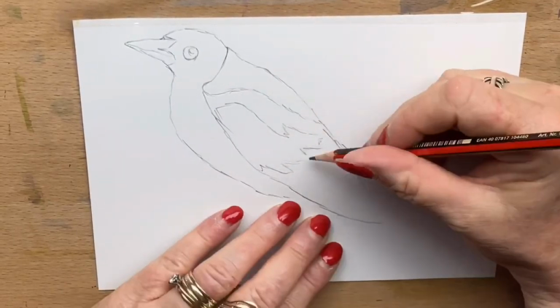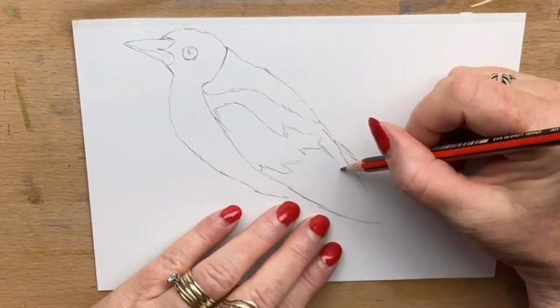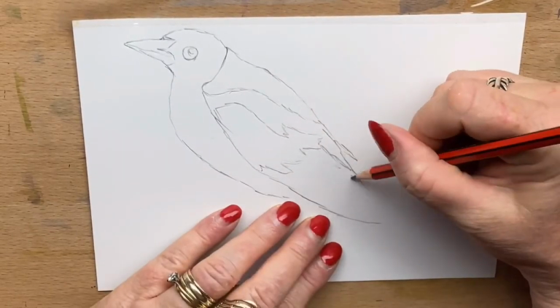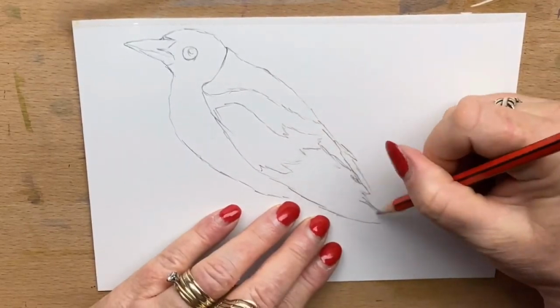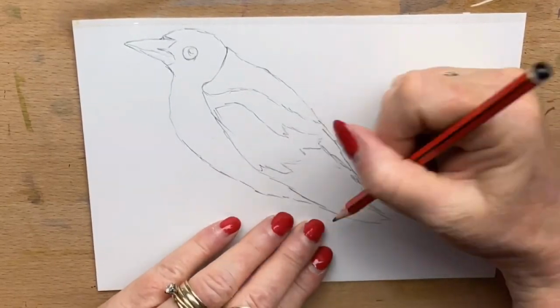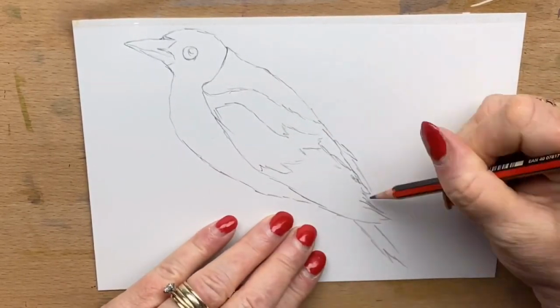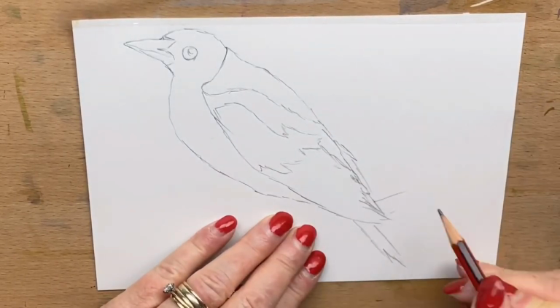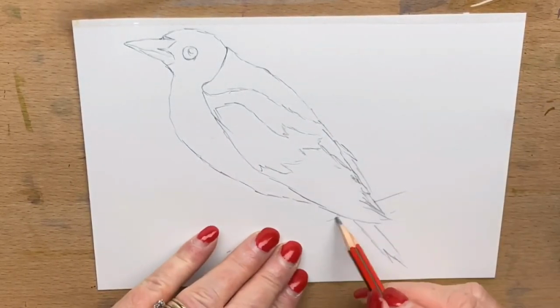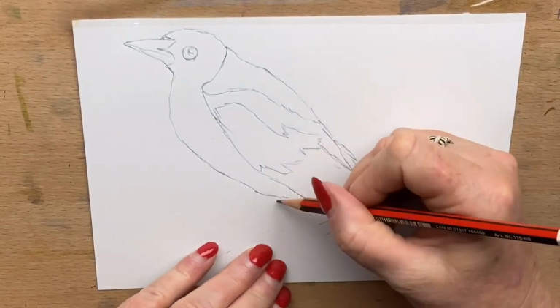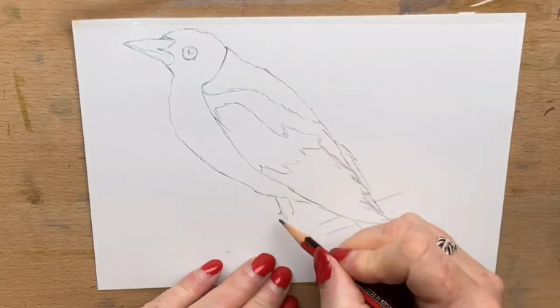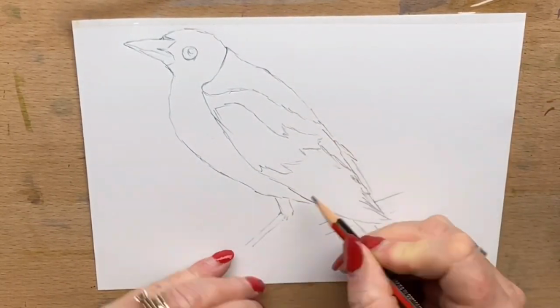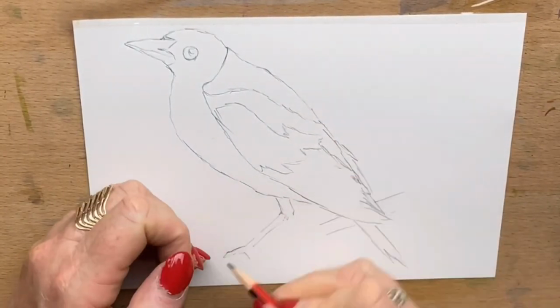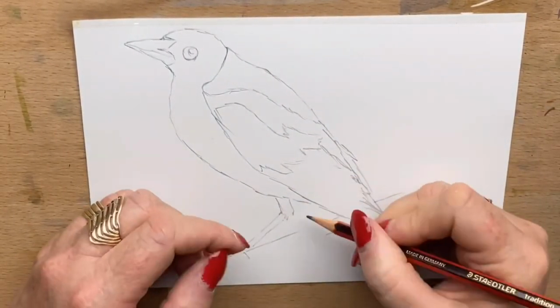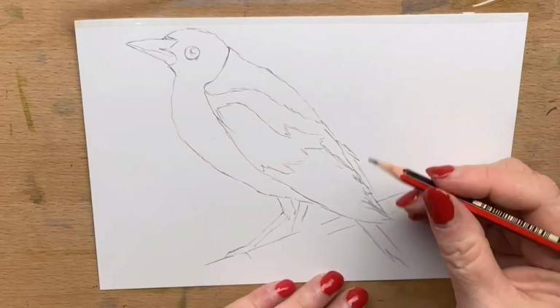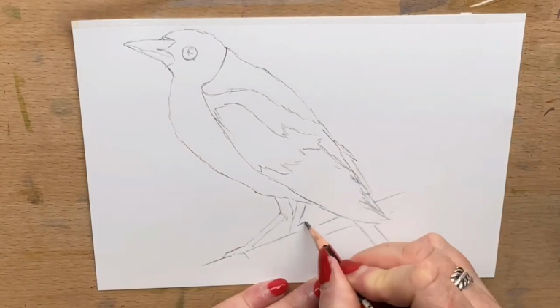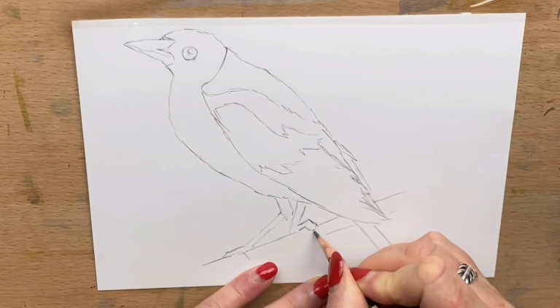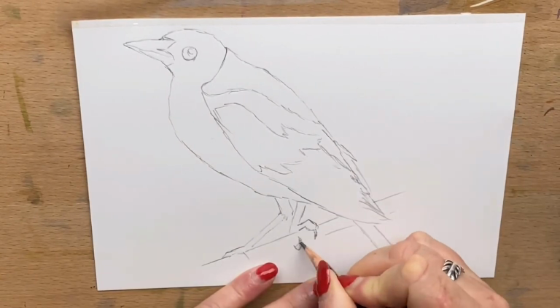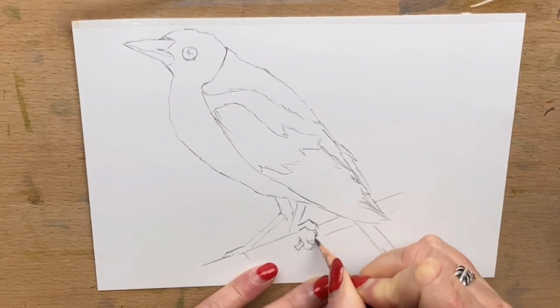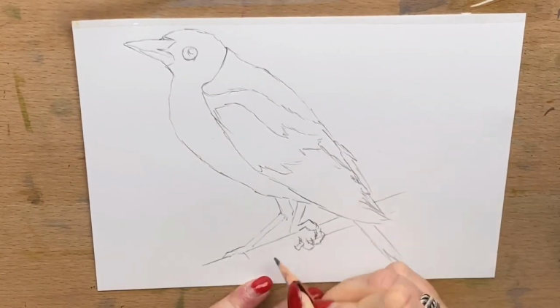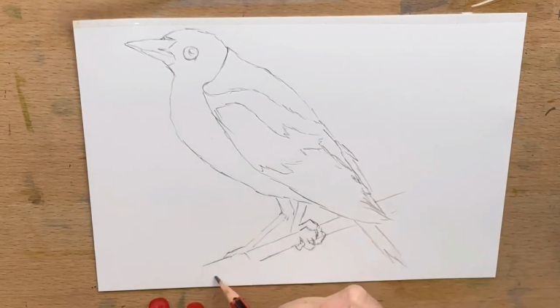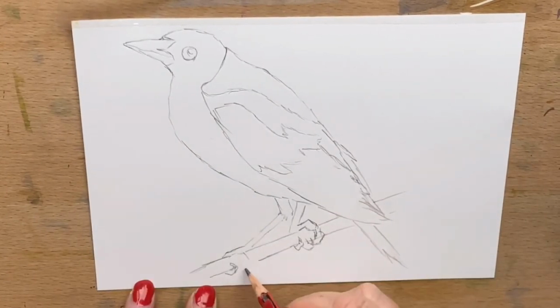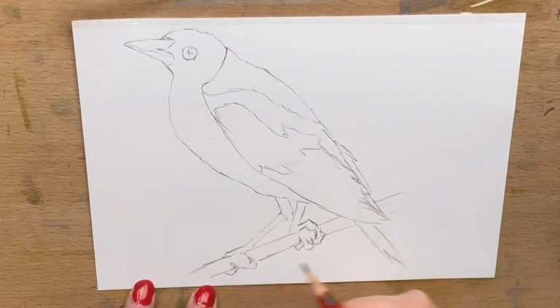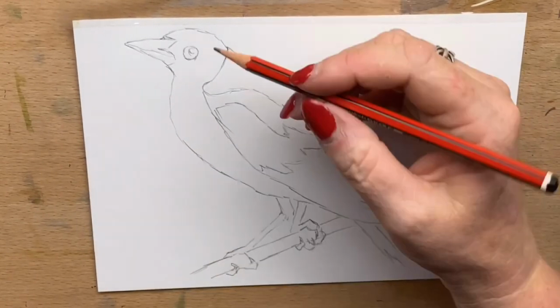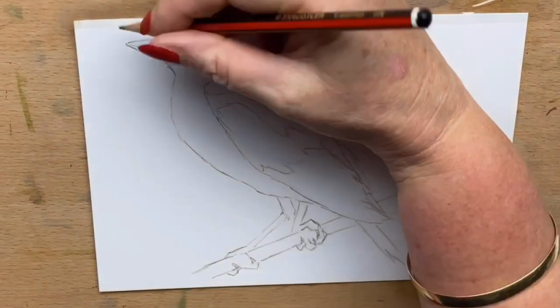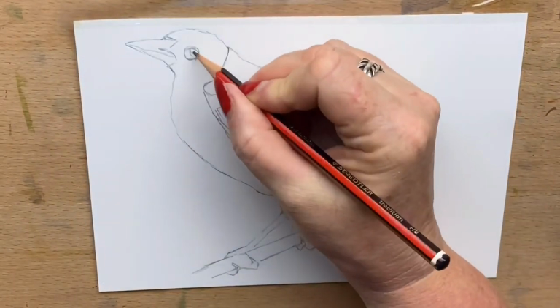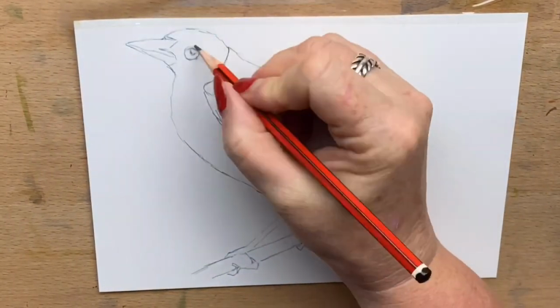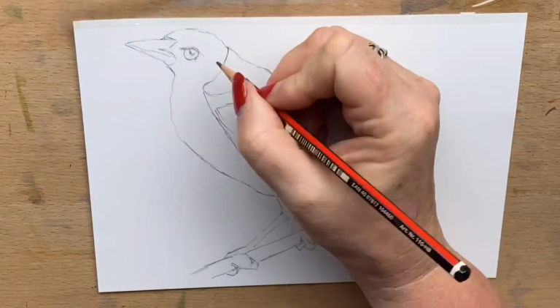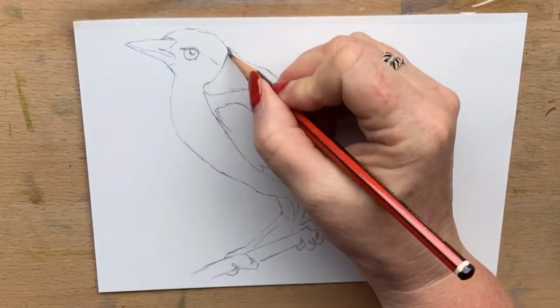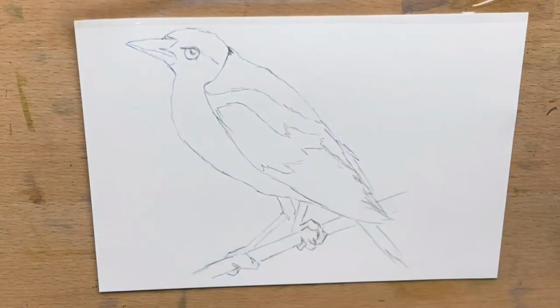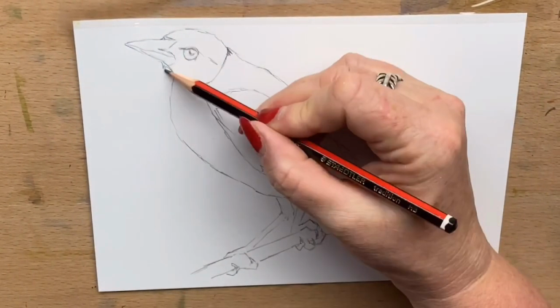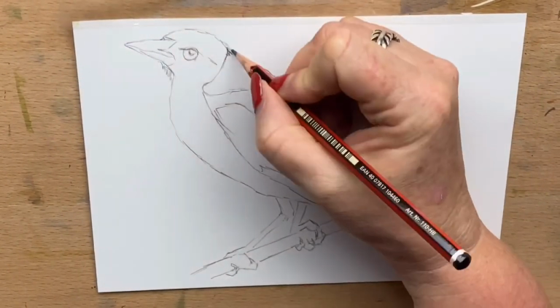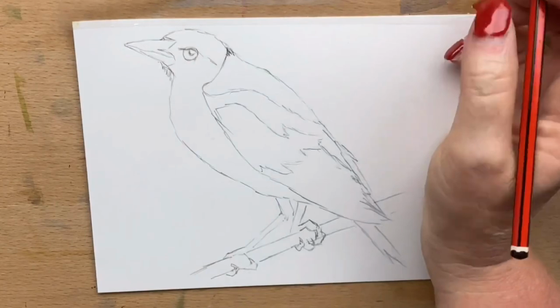Hi guys, it's Jen here and welcome to Jen's World About Art. Today I'm going to be drawing and painting a watercolour magpie for you — an Australian magpie.